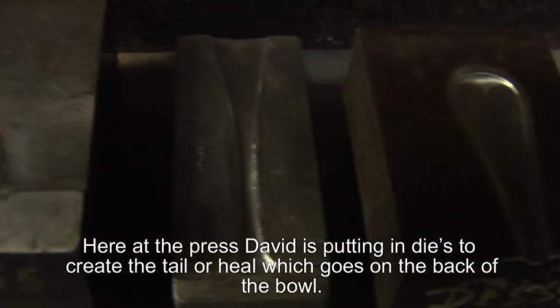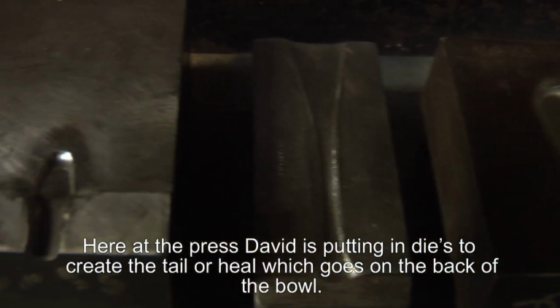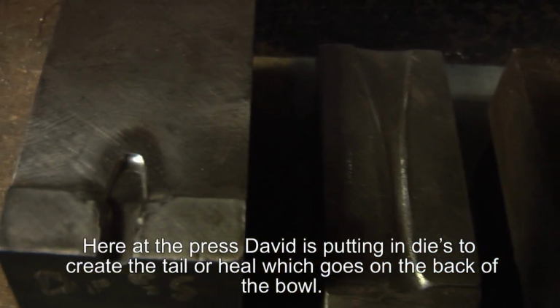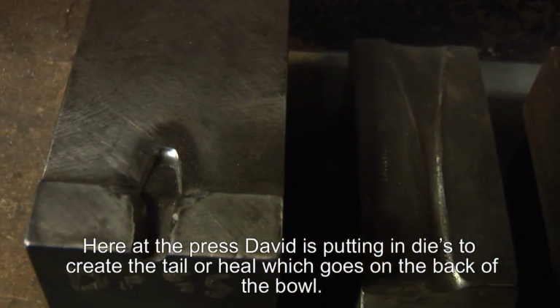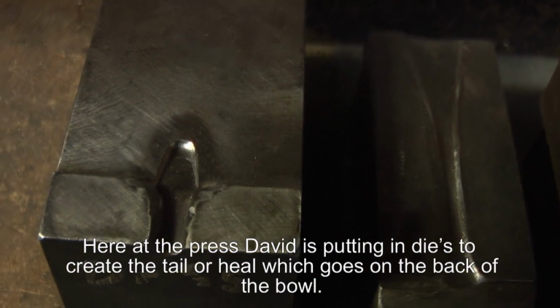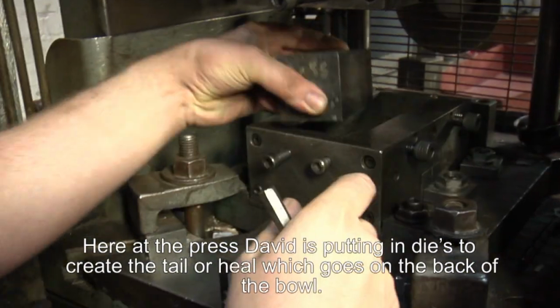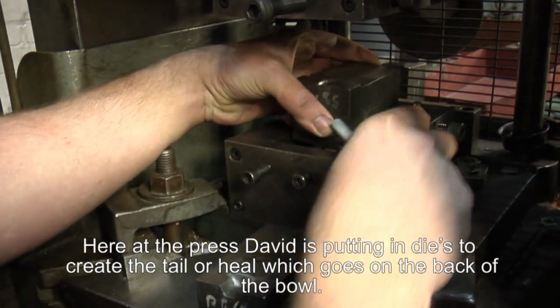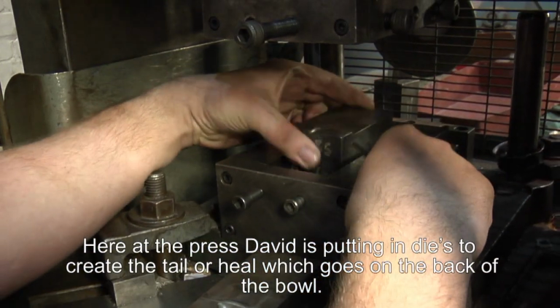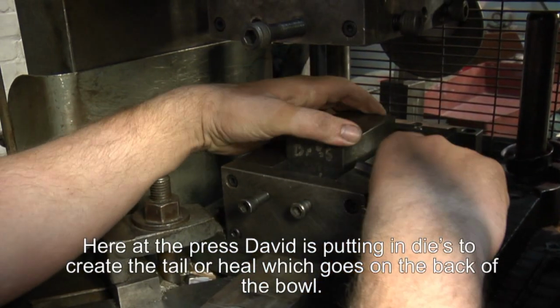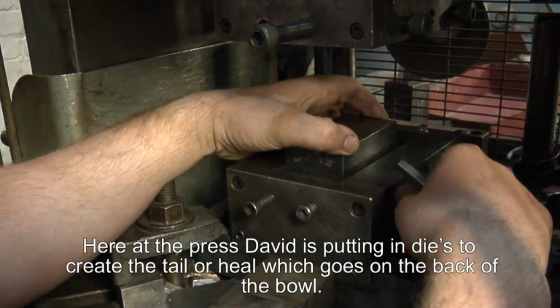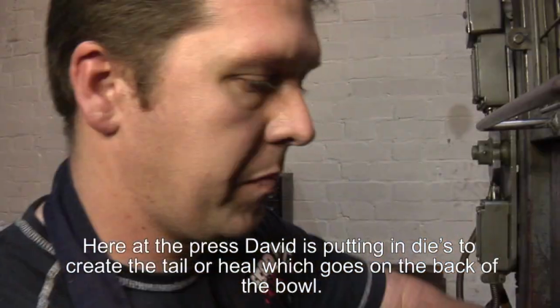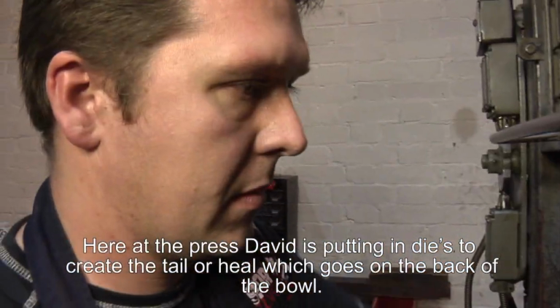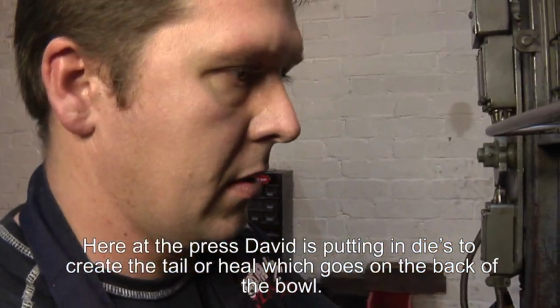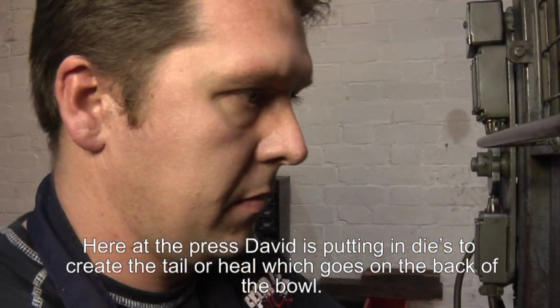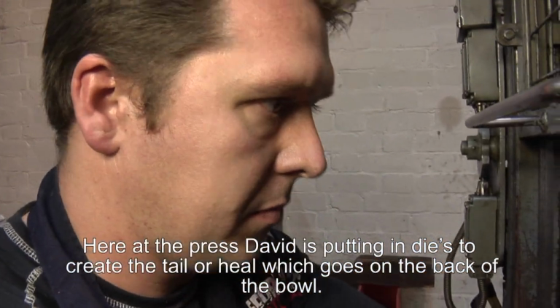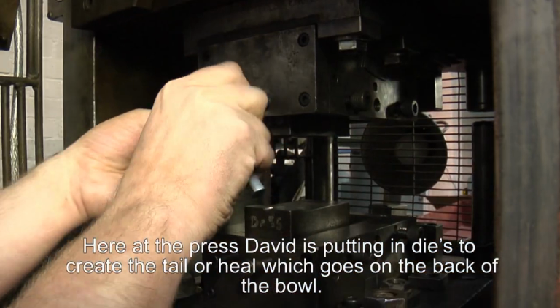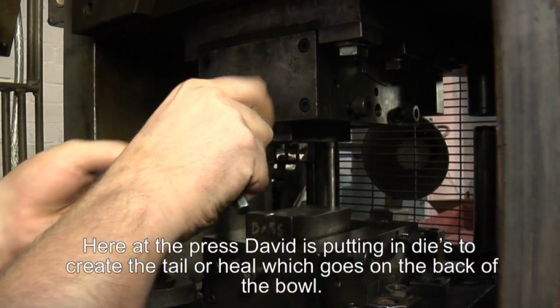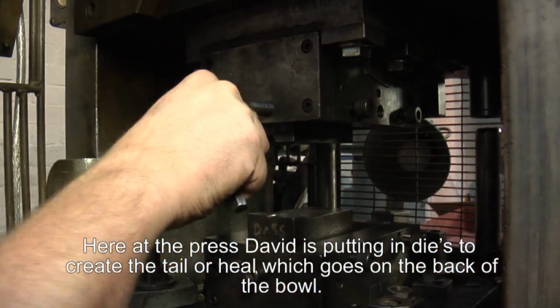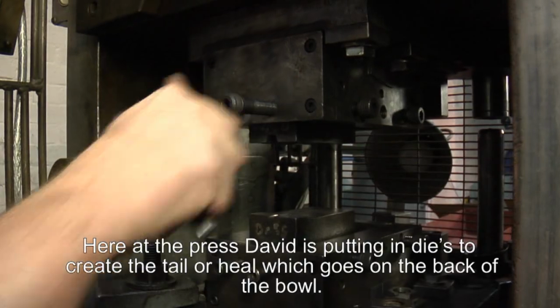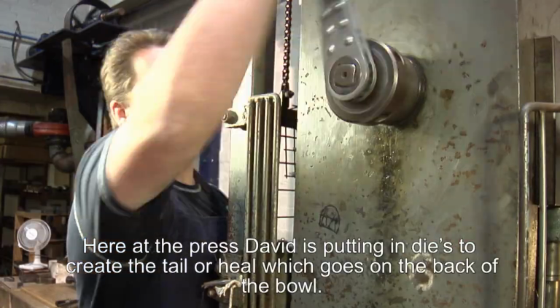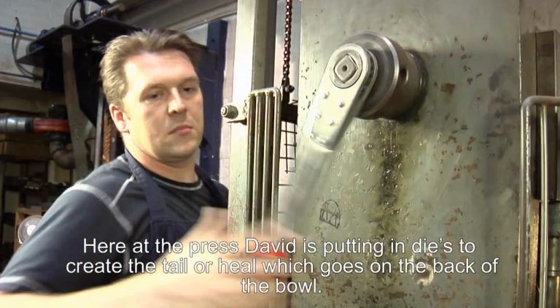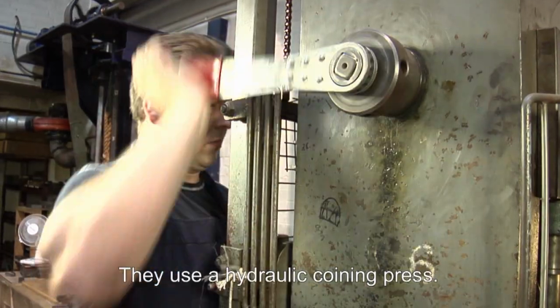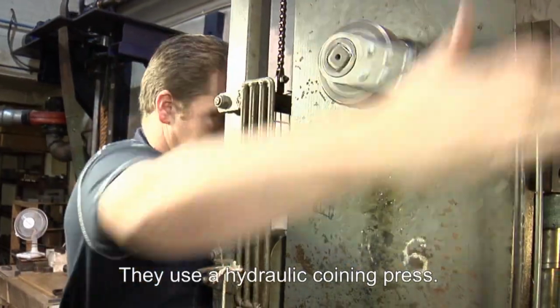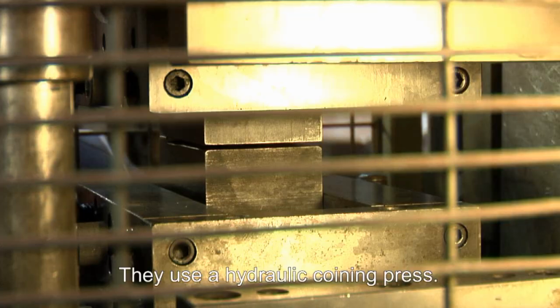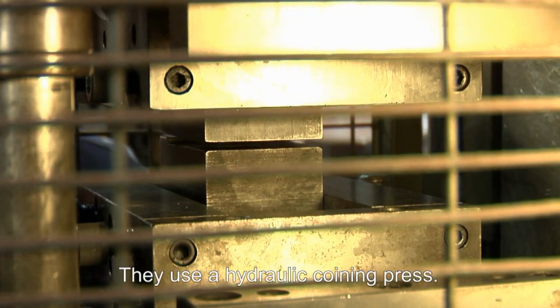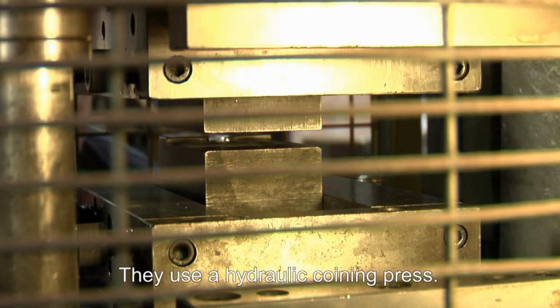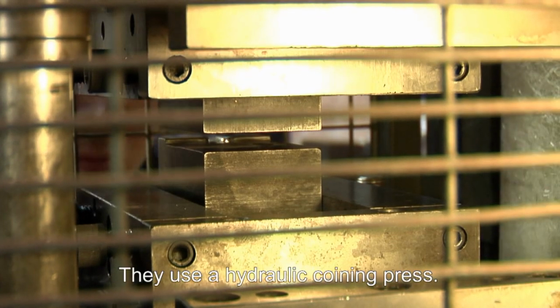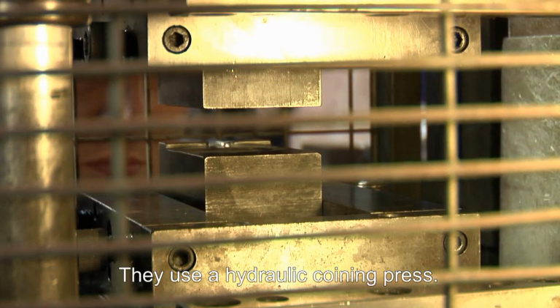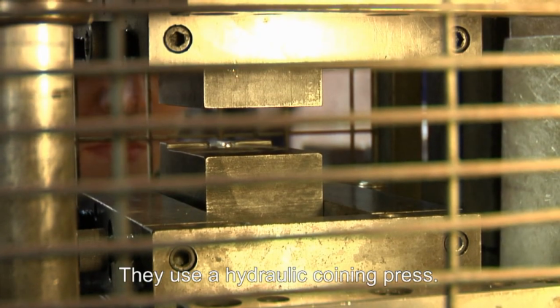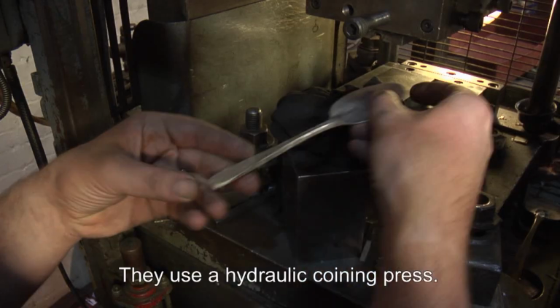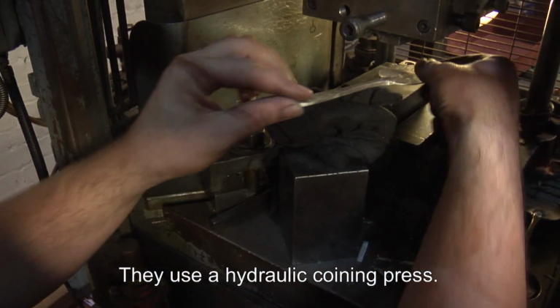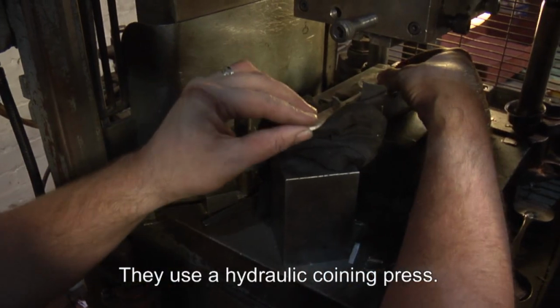Here in the press, David is putting dies in to create the tail or heel which goes on the back of the bowl. They're using a hydraulic press, or coining press.